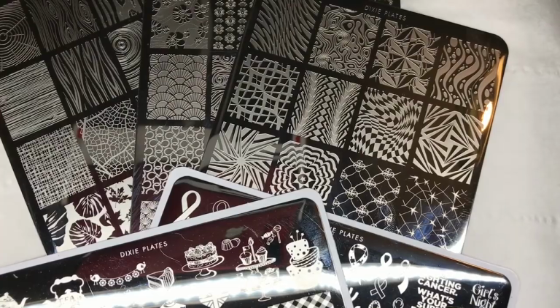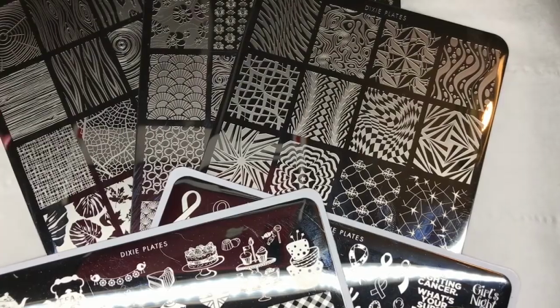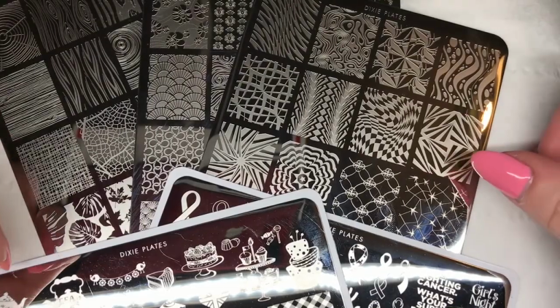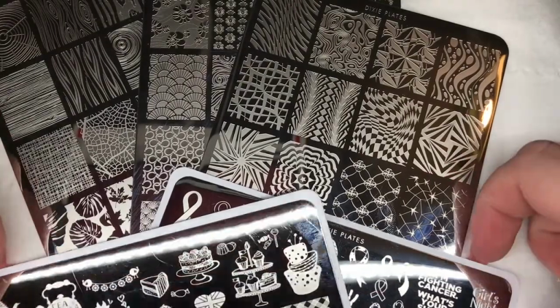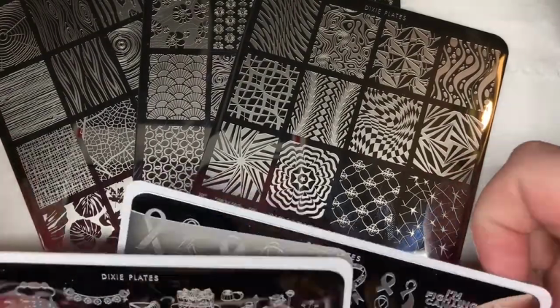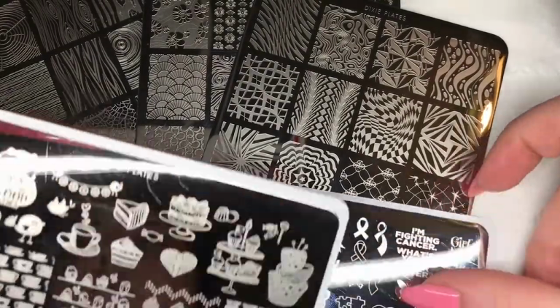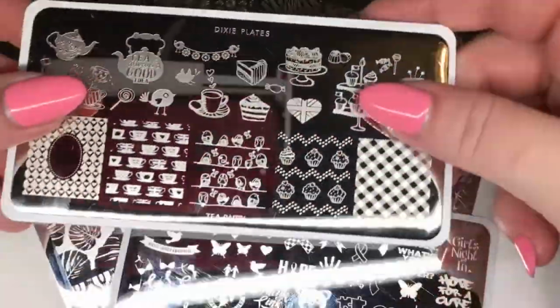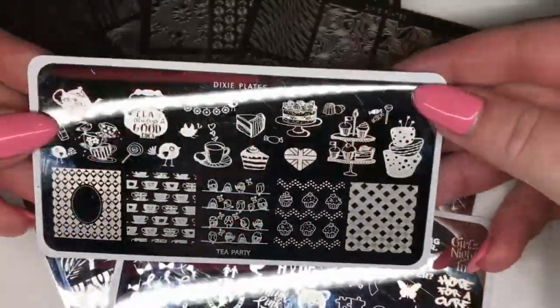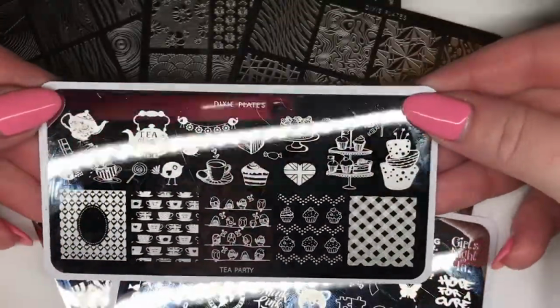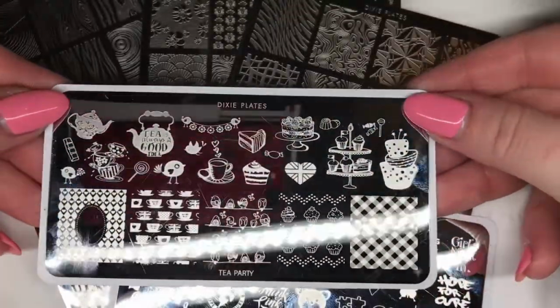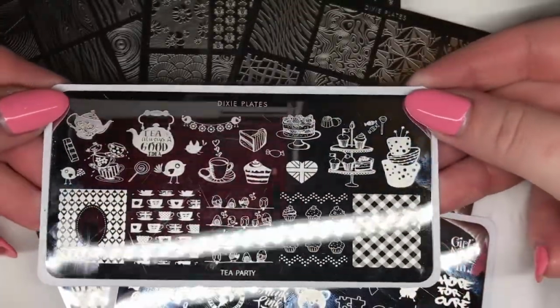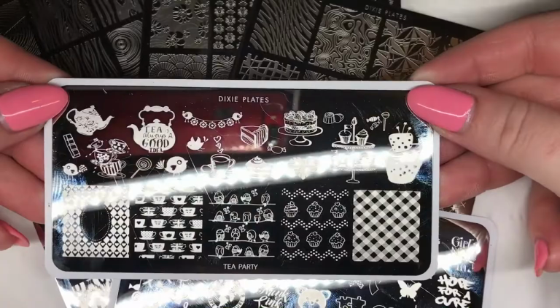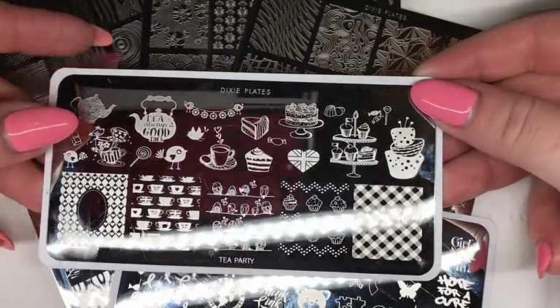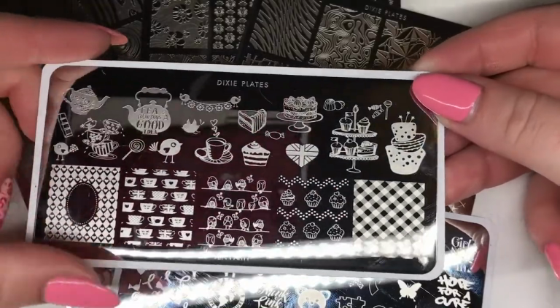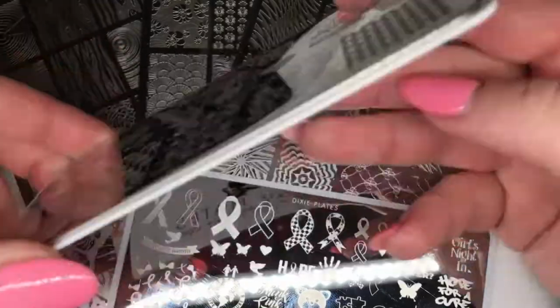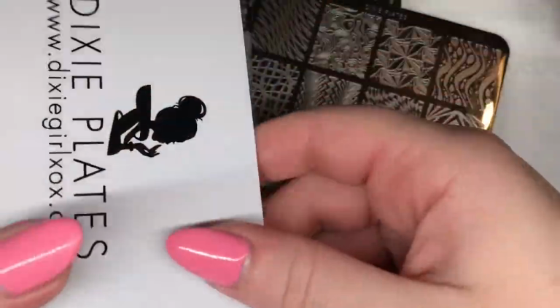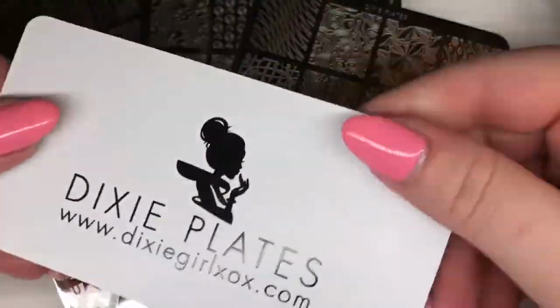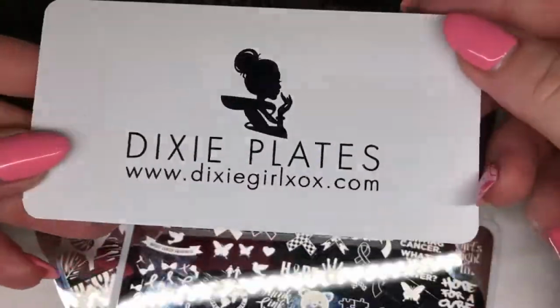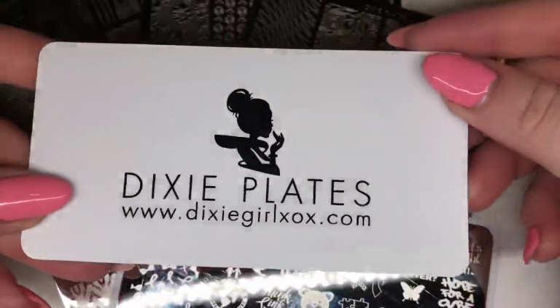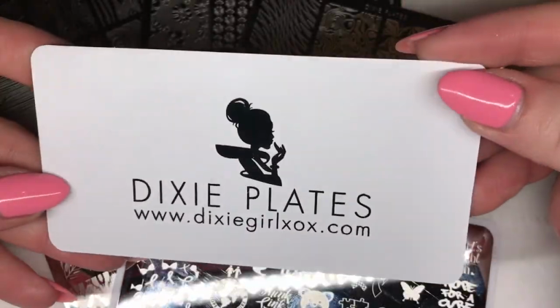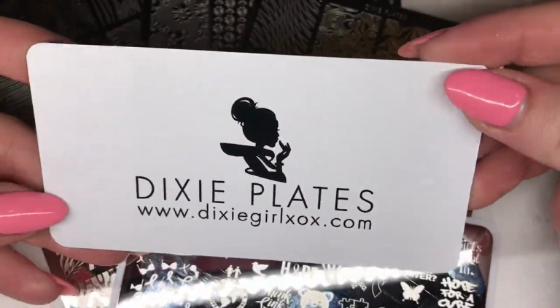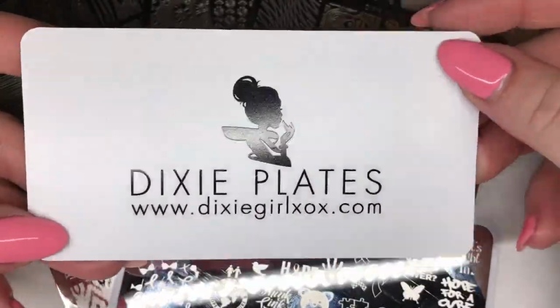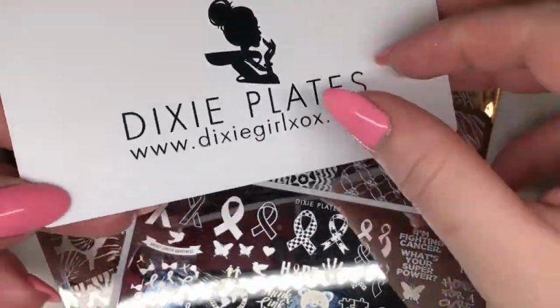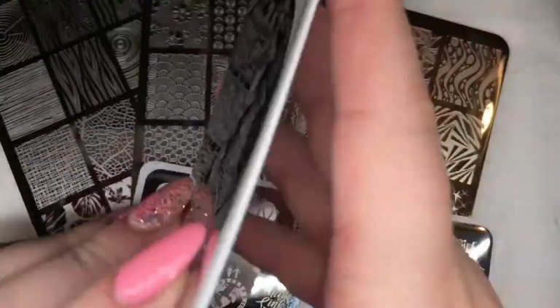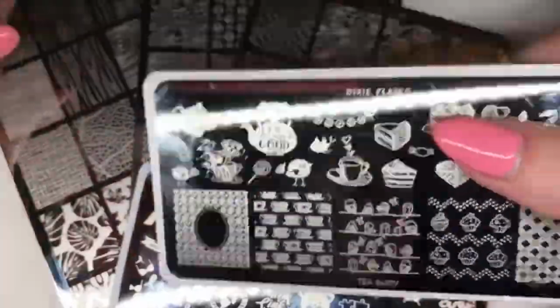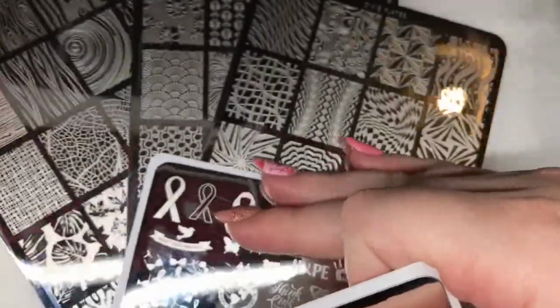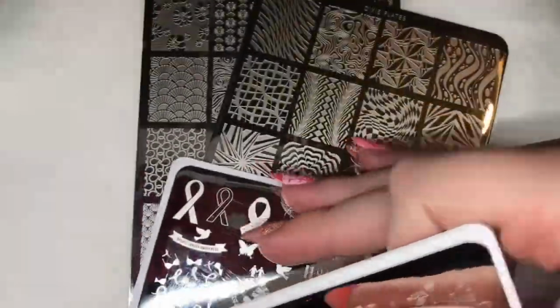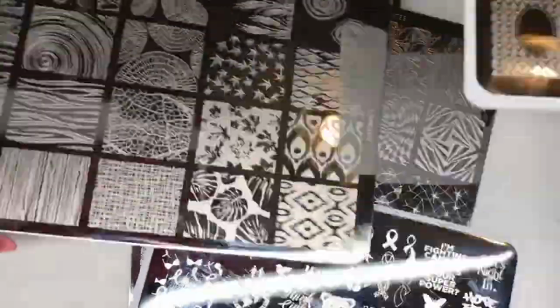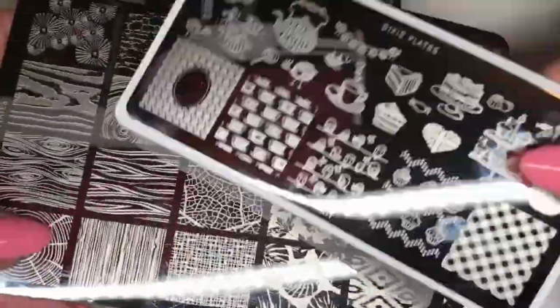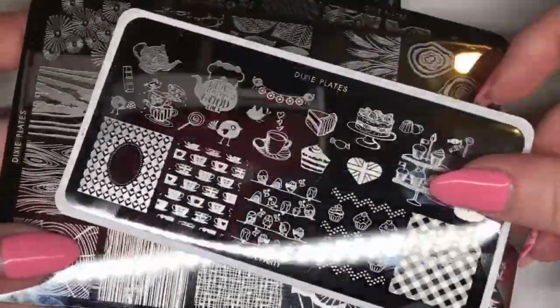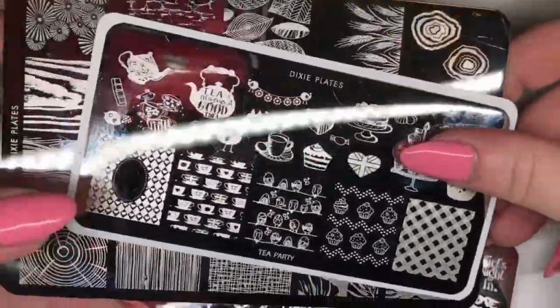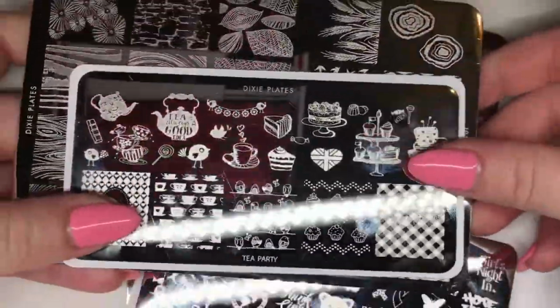First up we've got the mini plates from Dixie, which is the new design. It's a lot smaller than the original plate design, as you can see the size difference here.